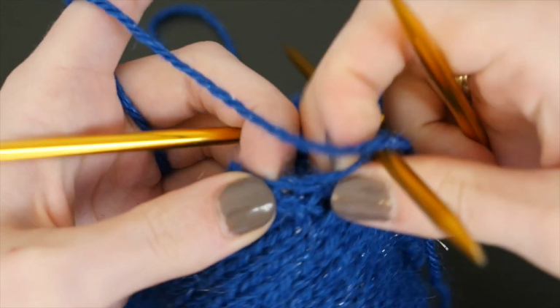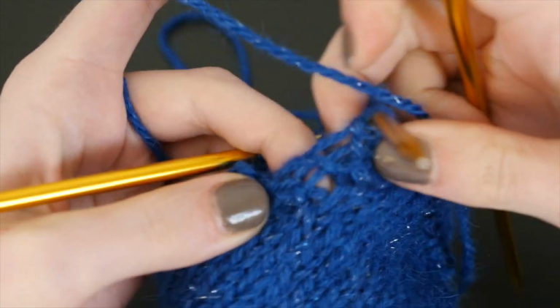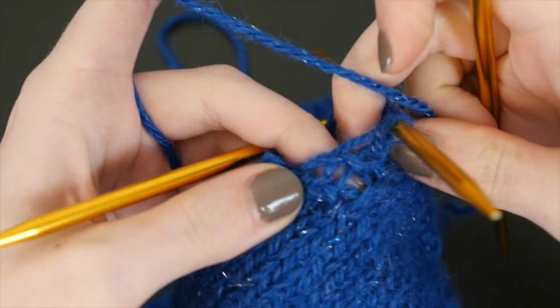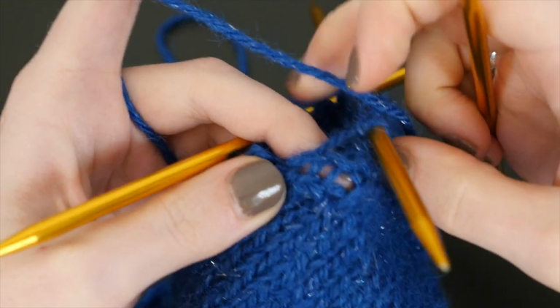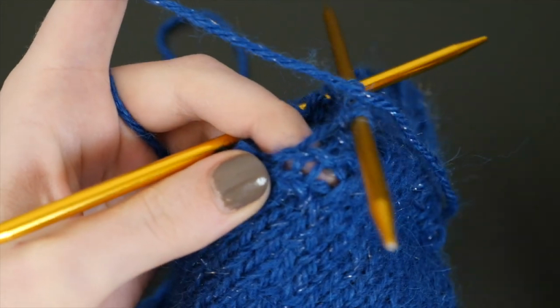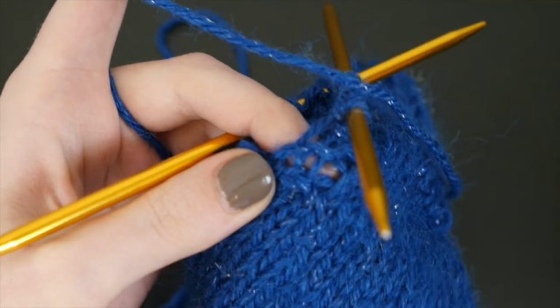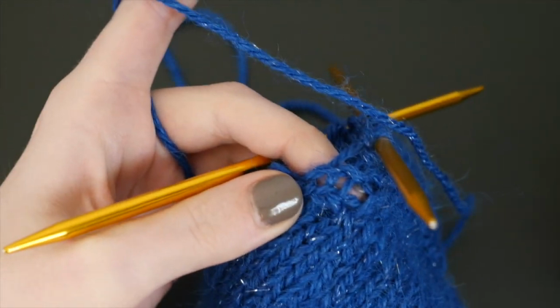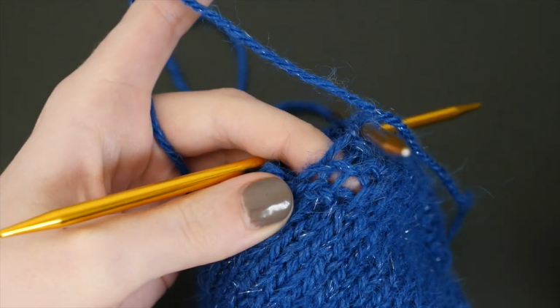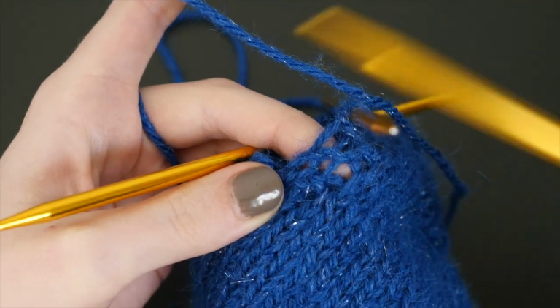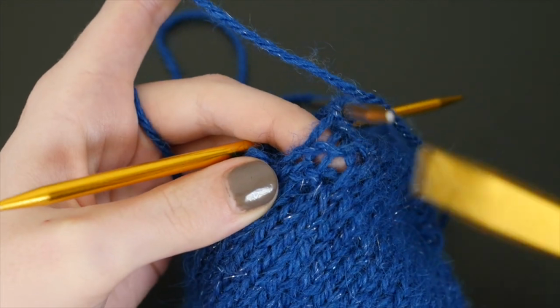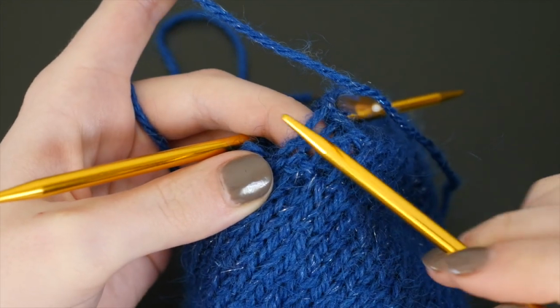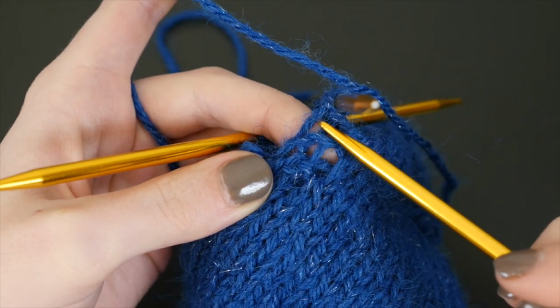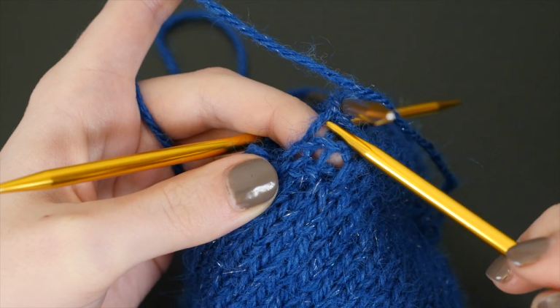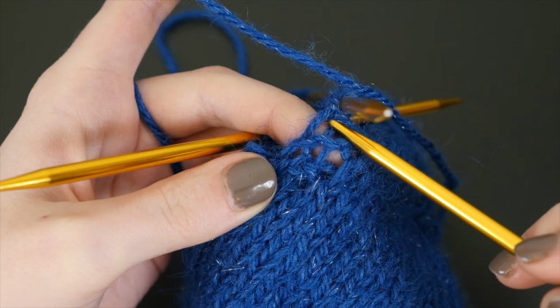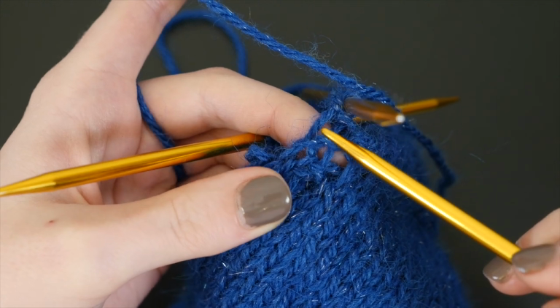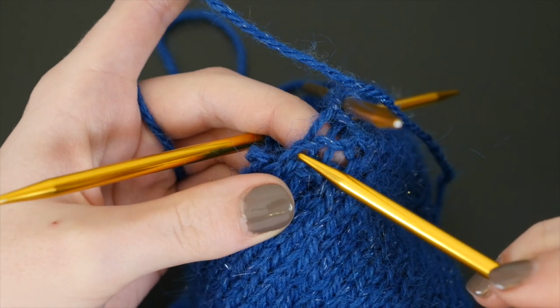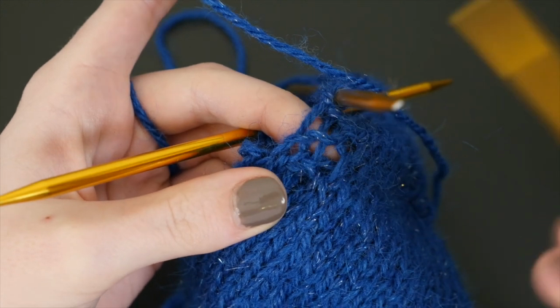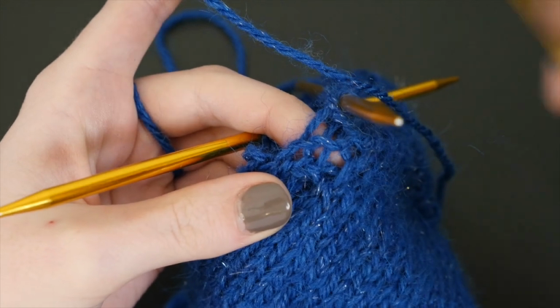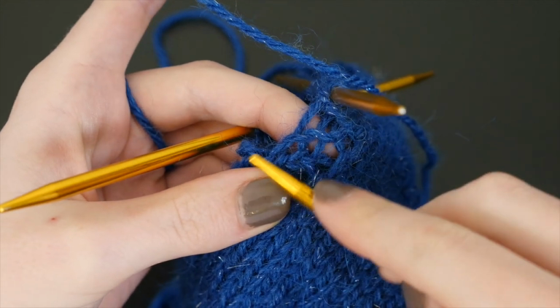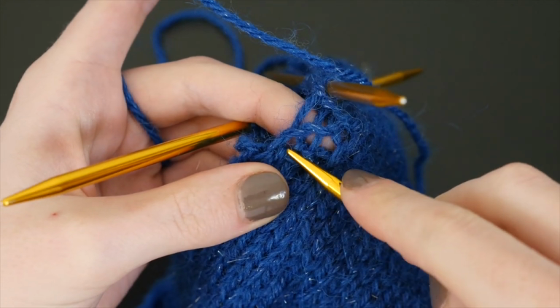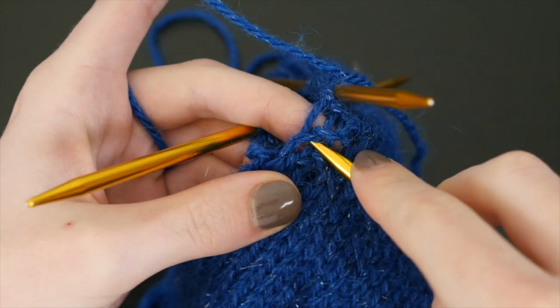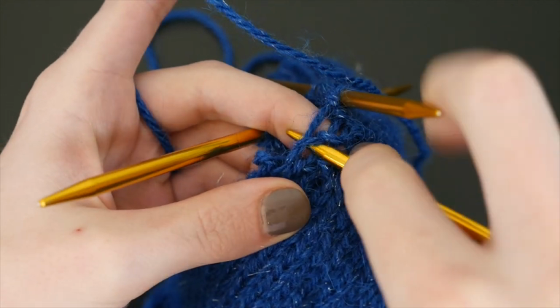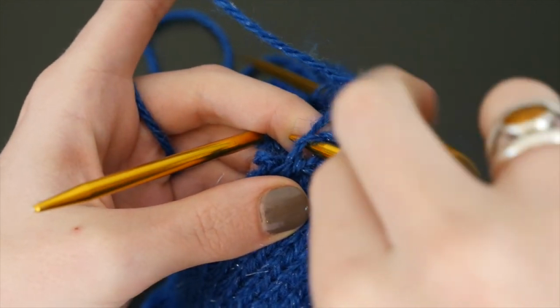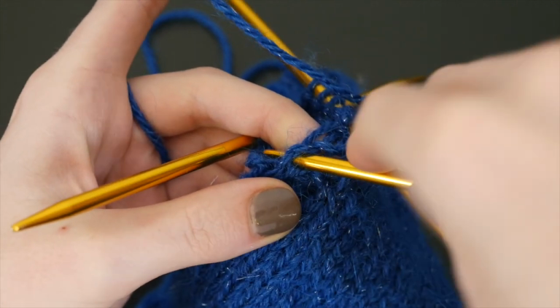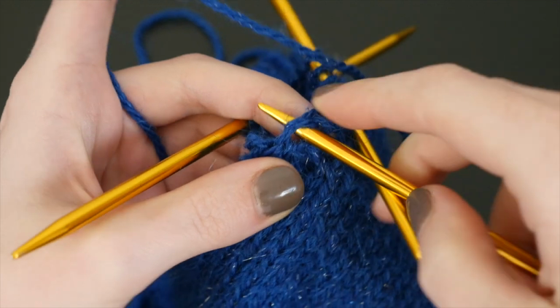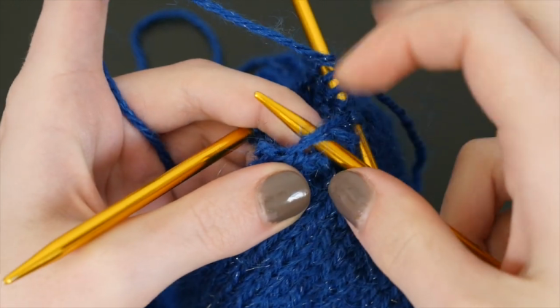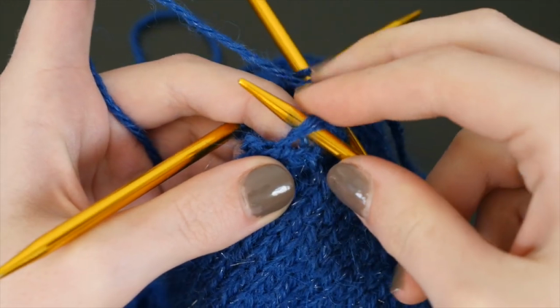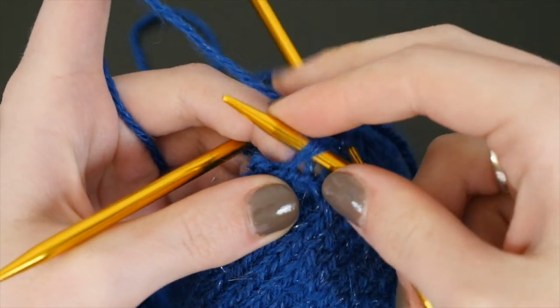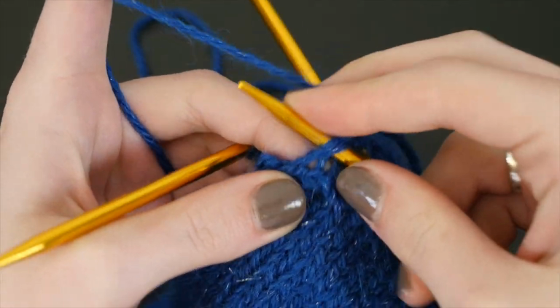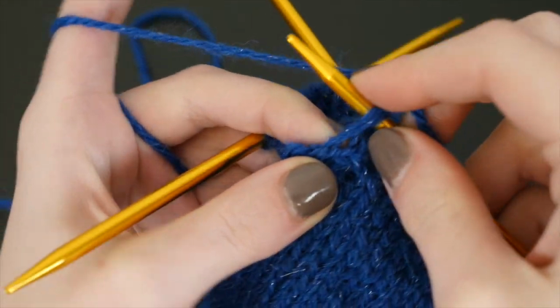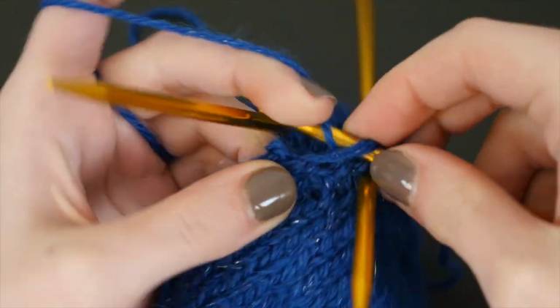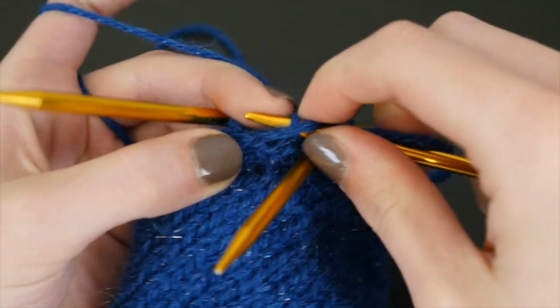To pick up new stitches along an edge, set yourself up with a new strand of yarn and an empty needle. Find an opening for your first stitch at the right of the span and make a knit stitch into it with your working yarn.